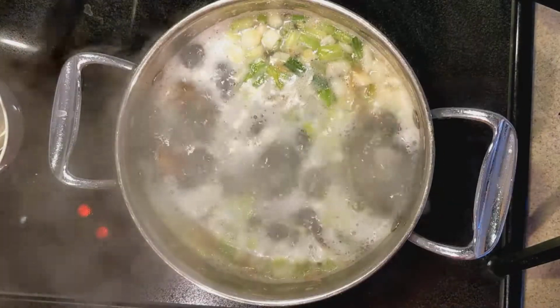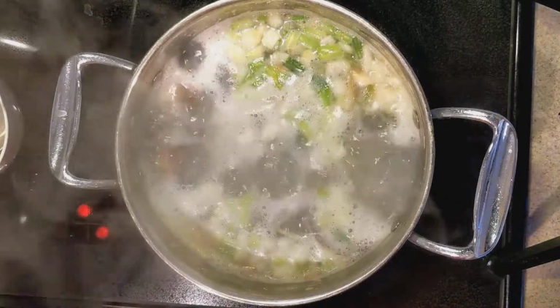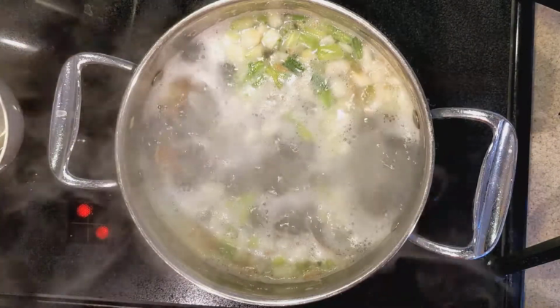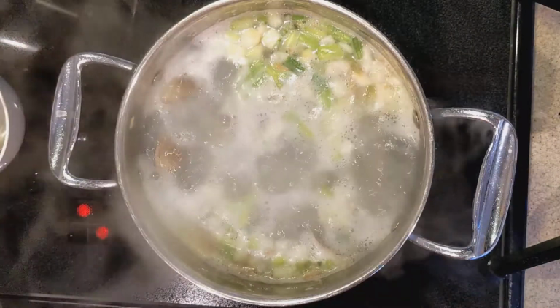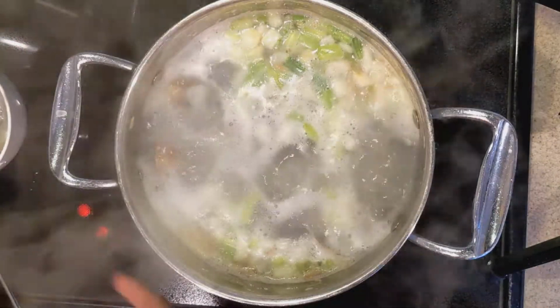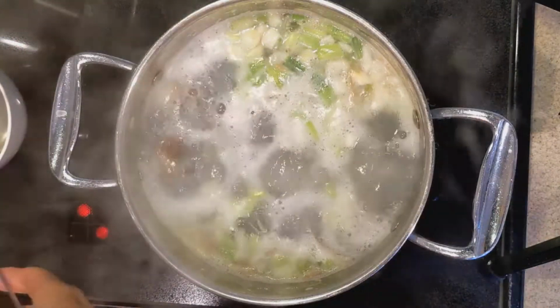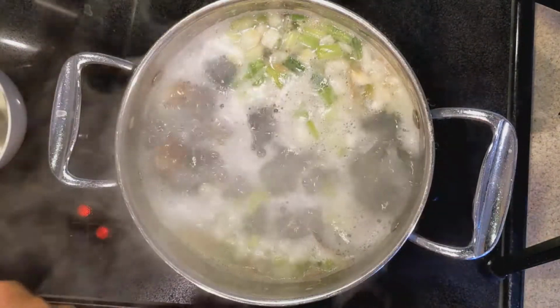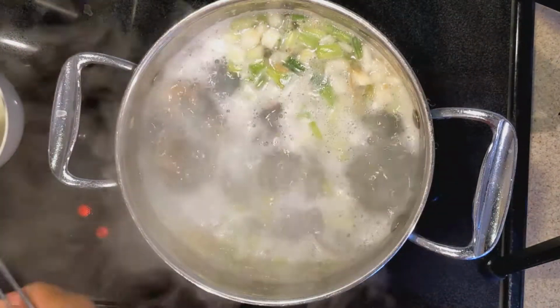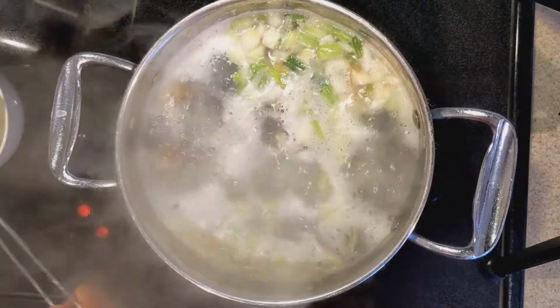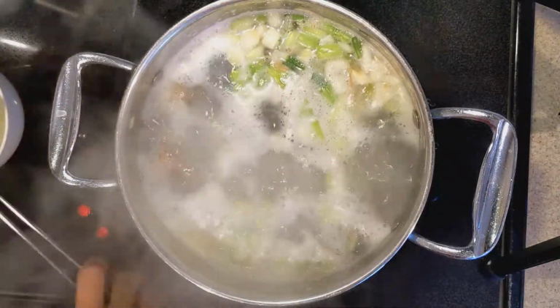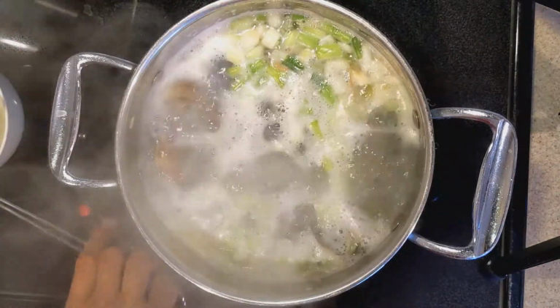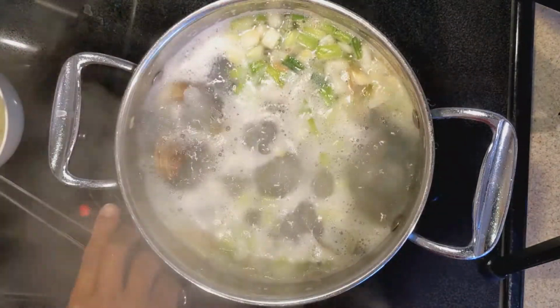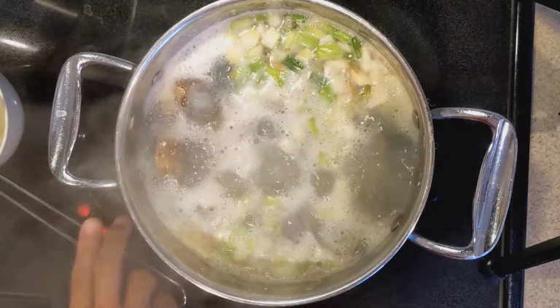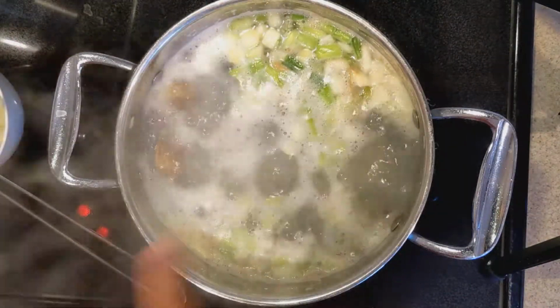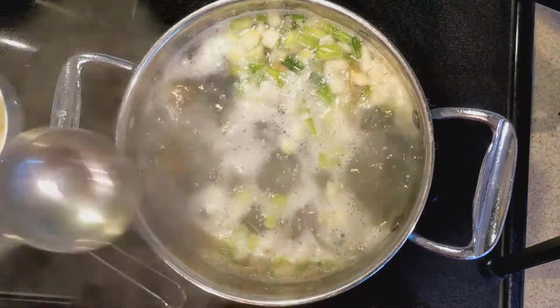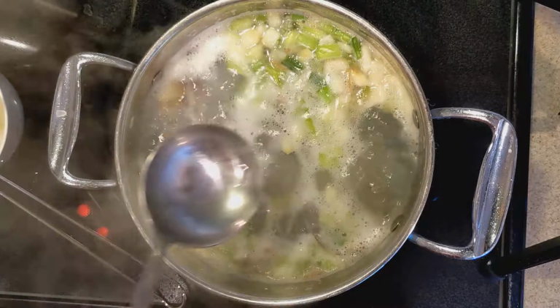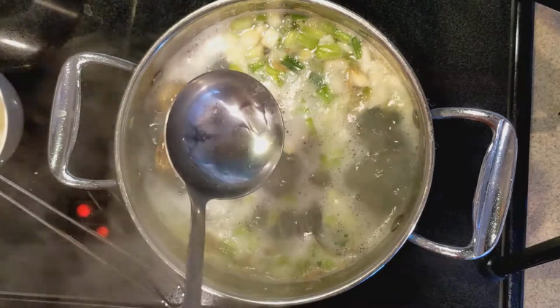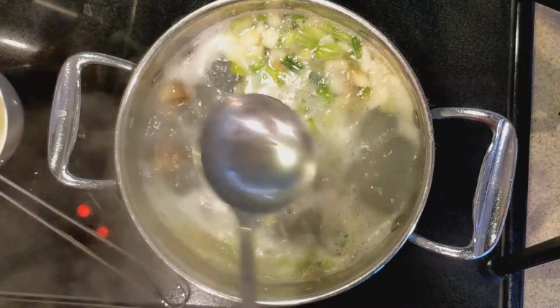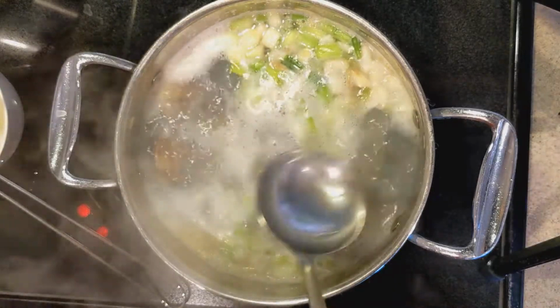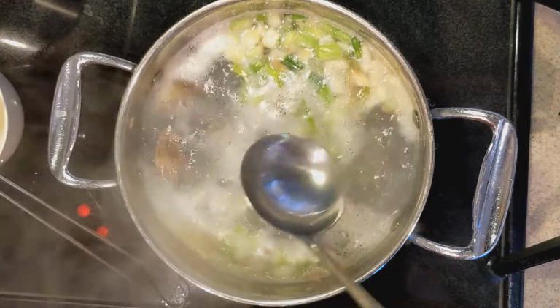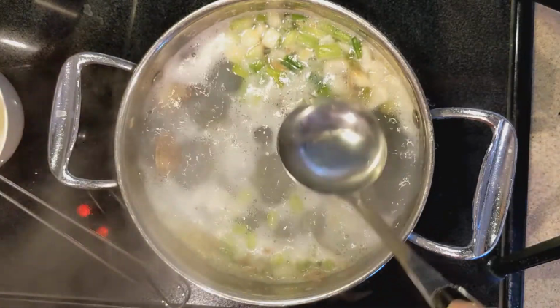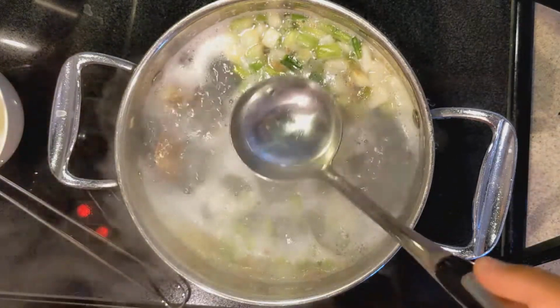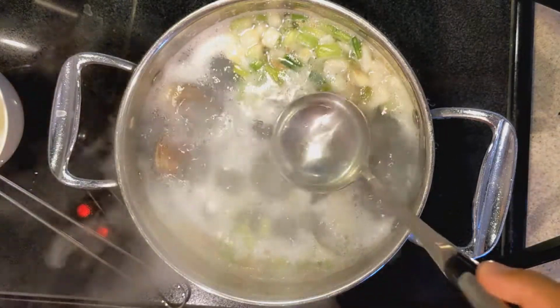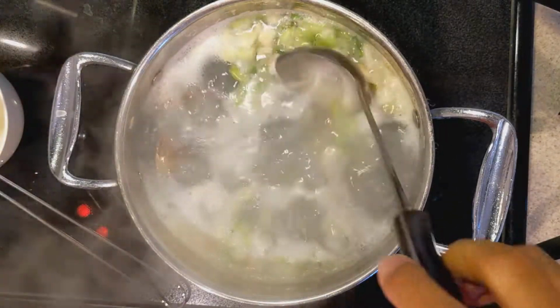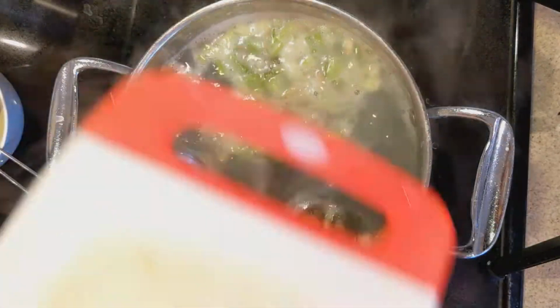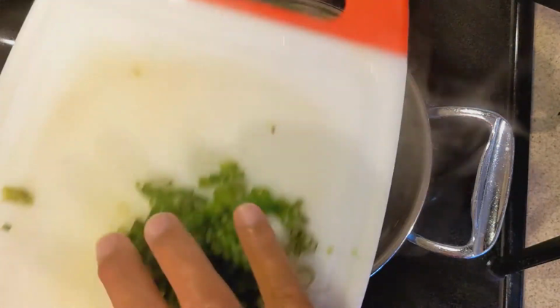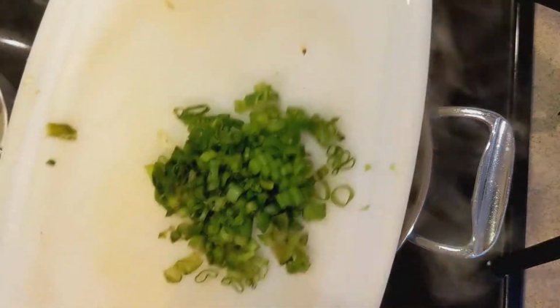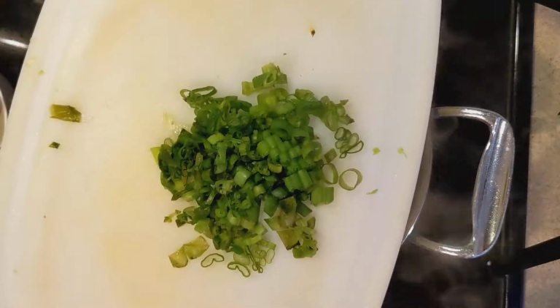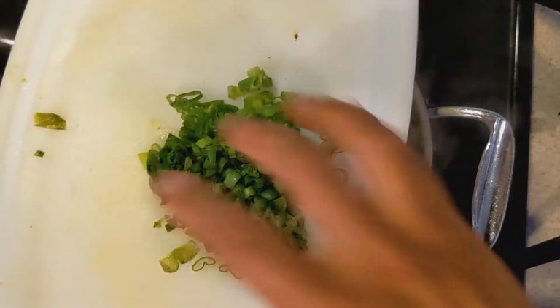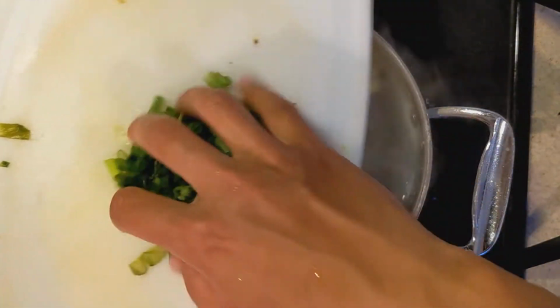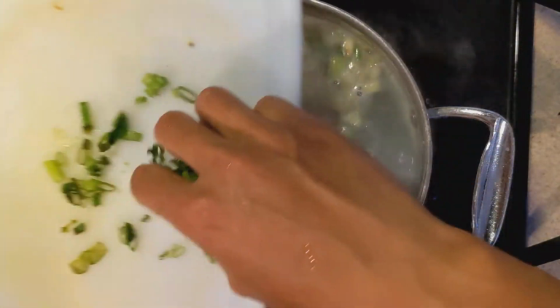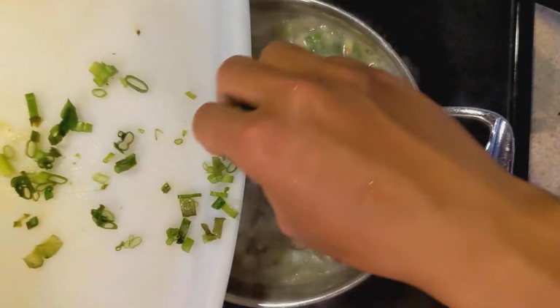Now it's basically ready. Don't worry about the foam — we can always scrape it out. So green onions in.